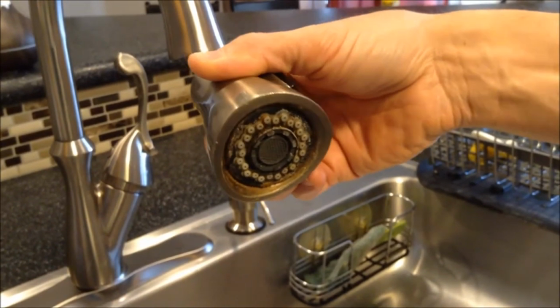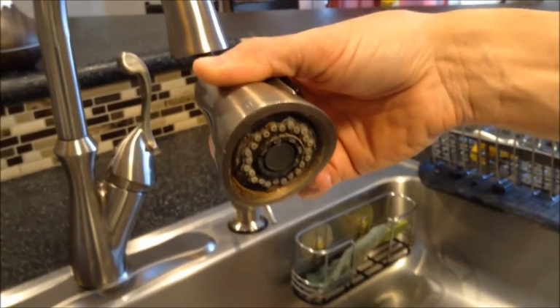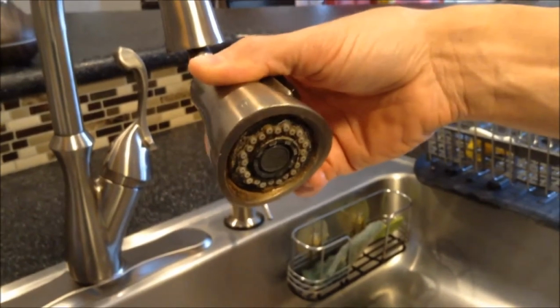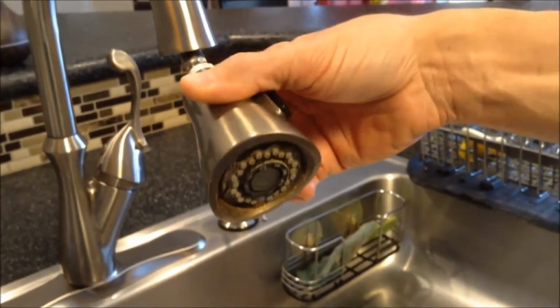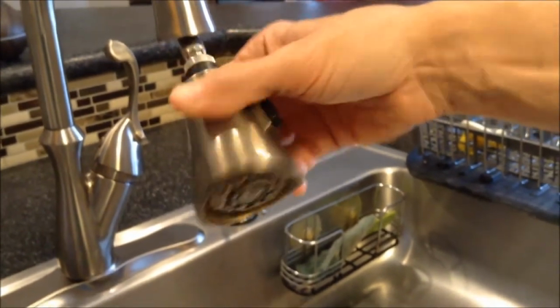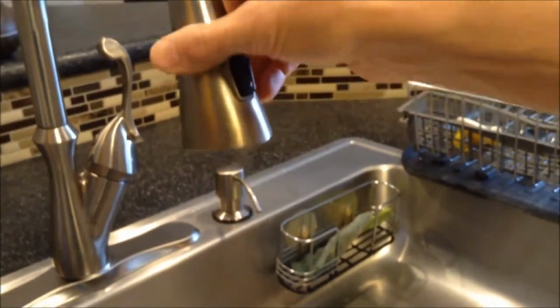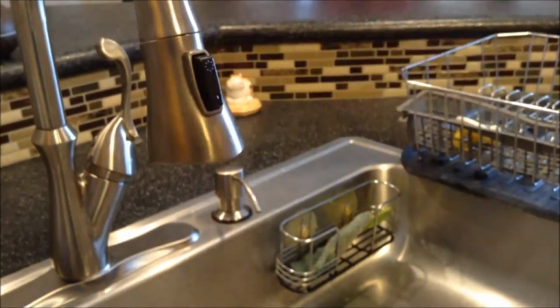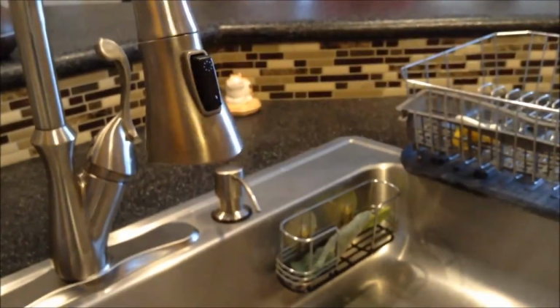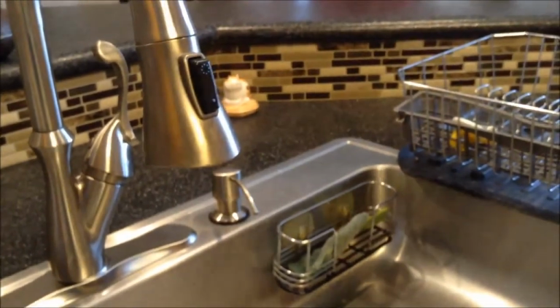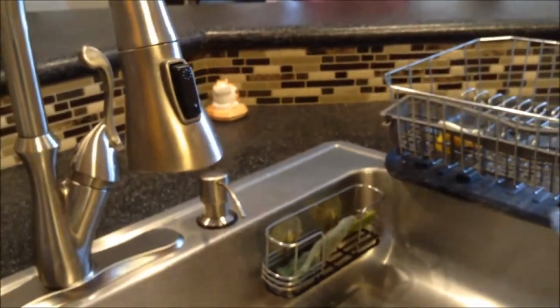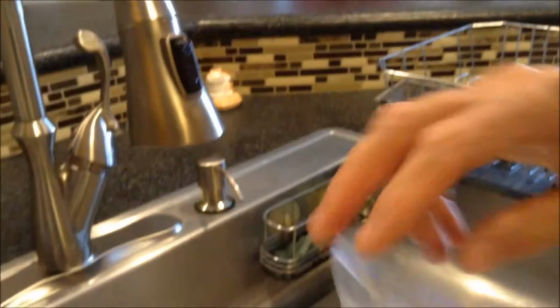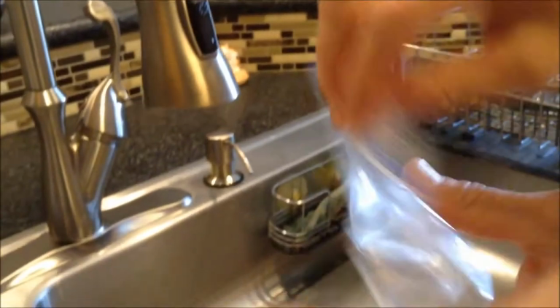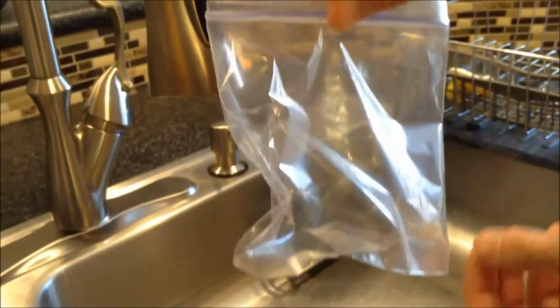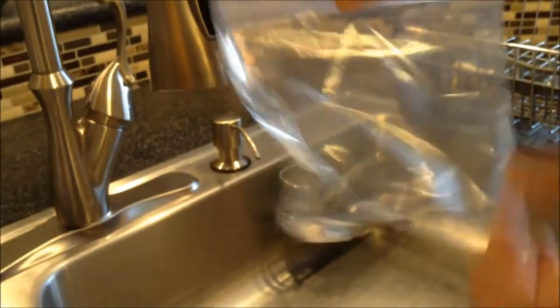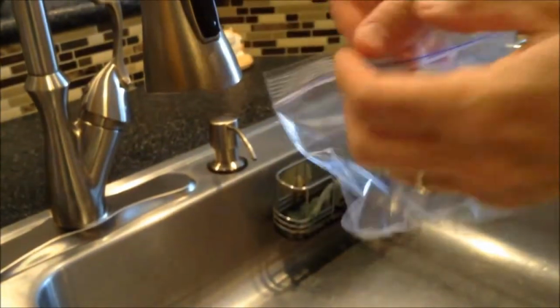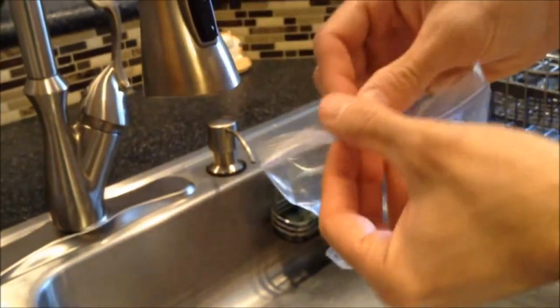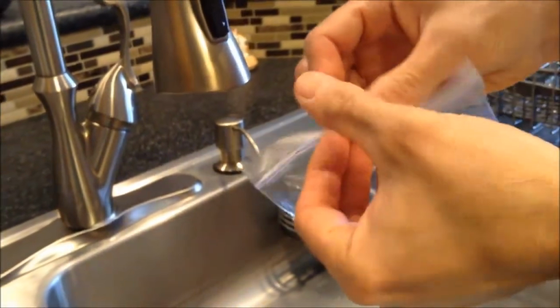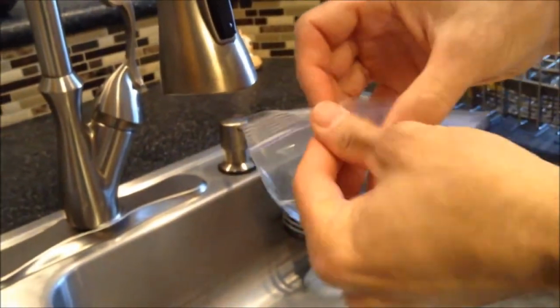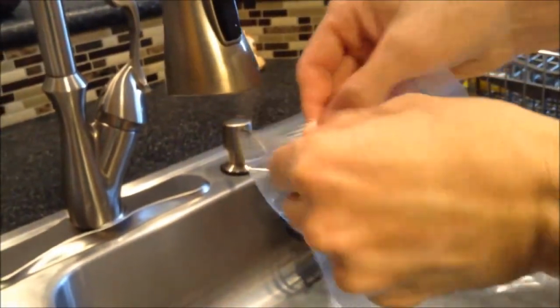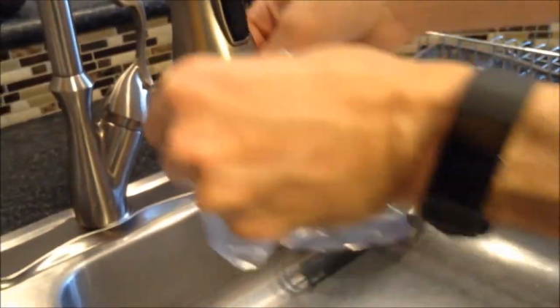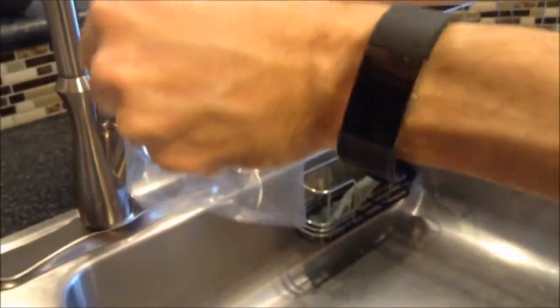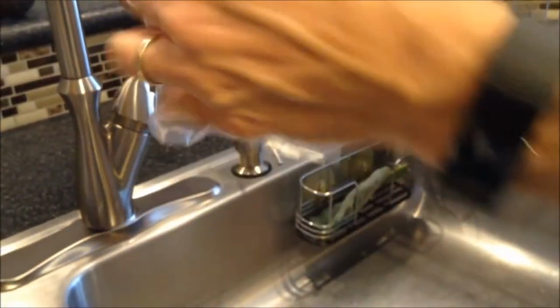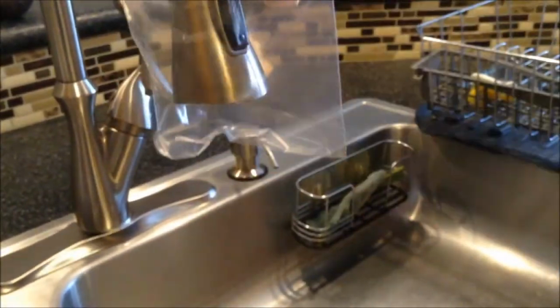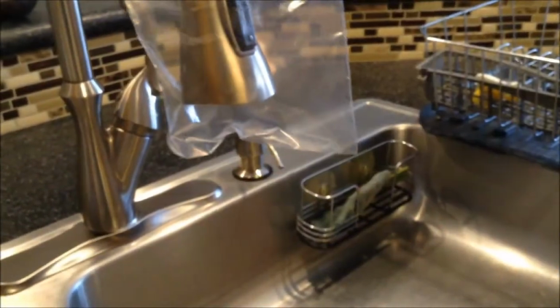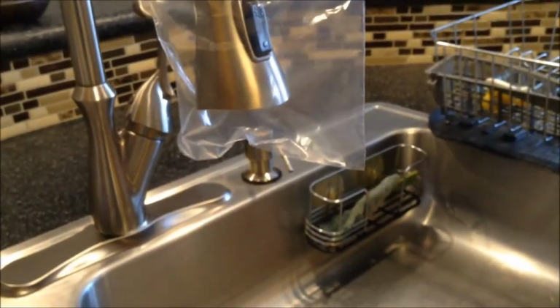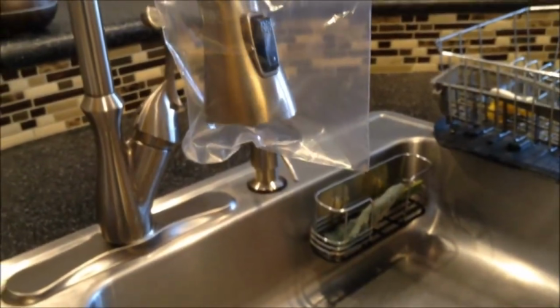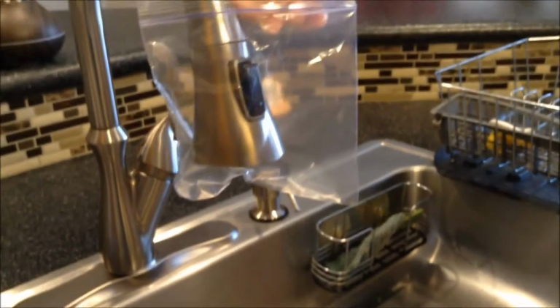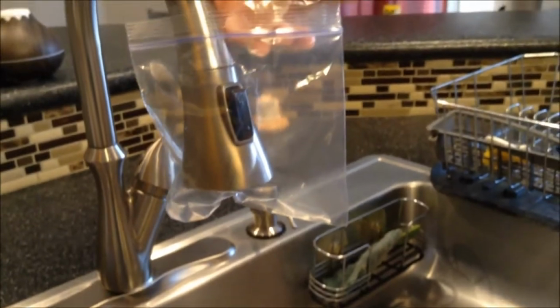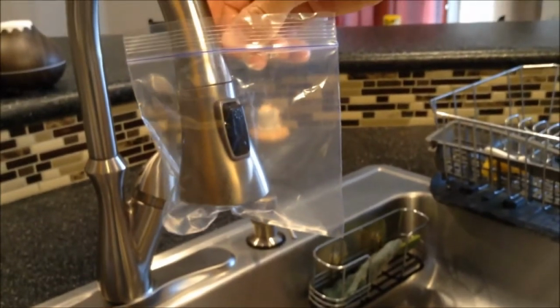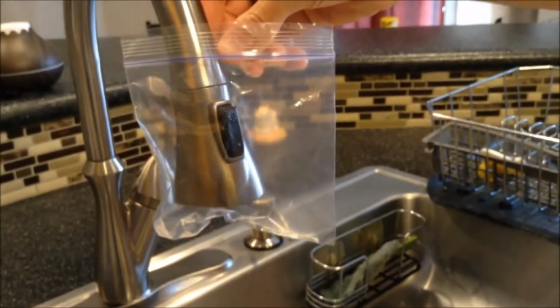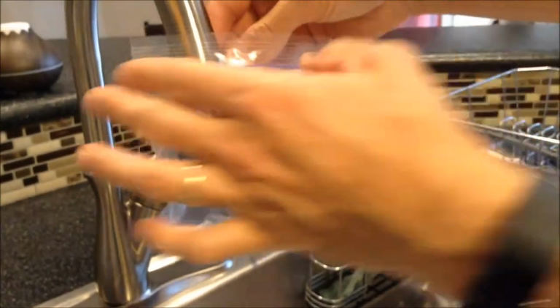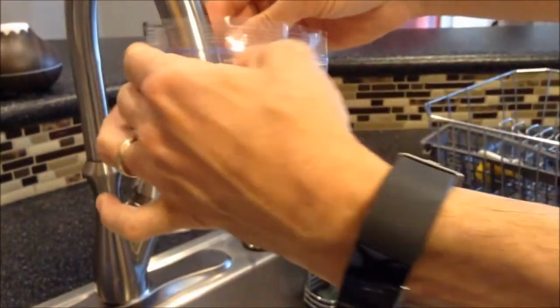I'm going to show you a little trick how to clean it up. What I'm going to do is take a little baggie and put that over the faucet head.